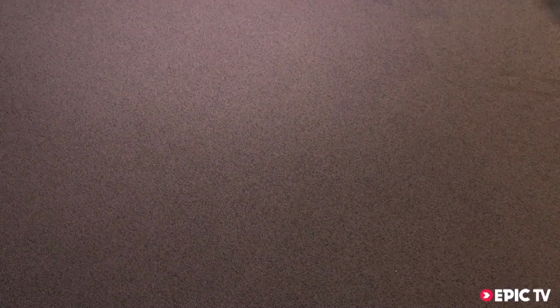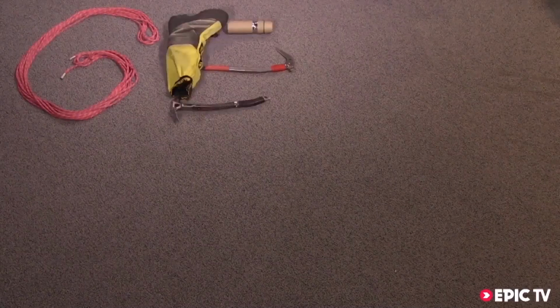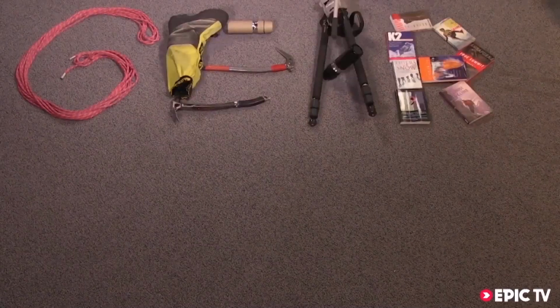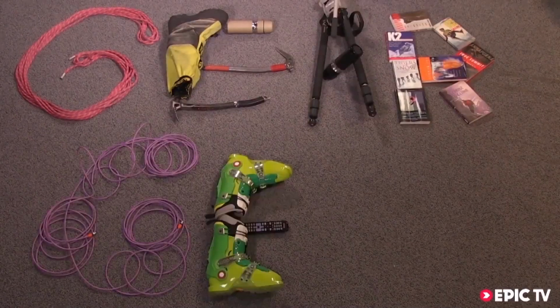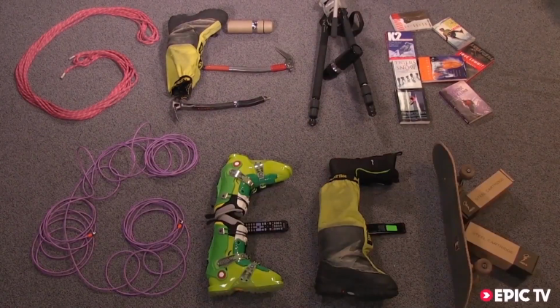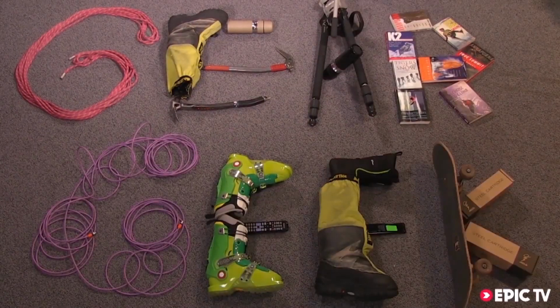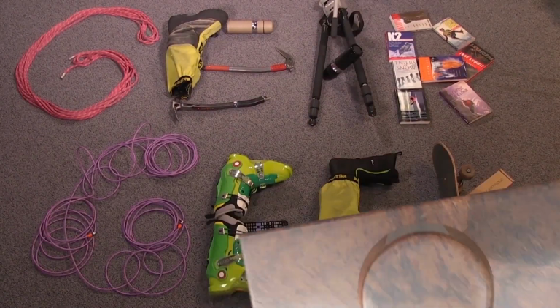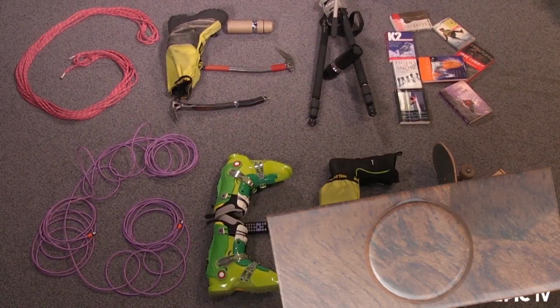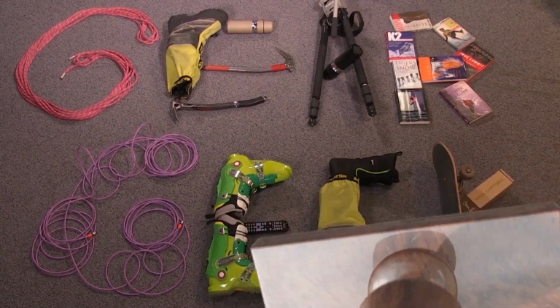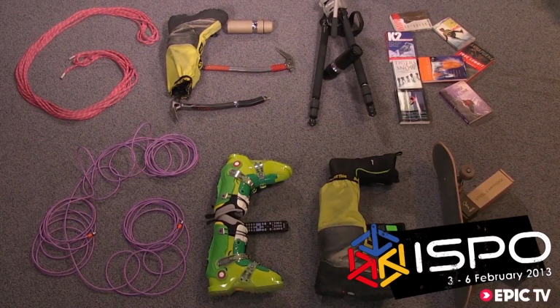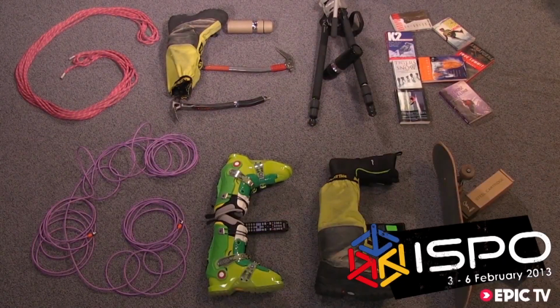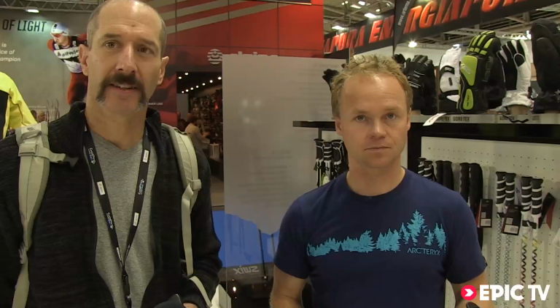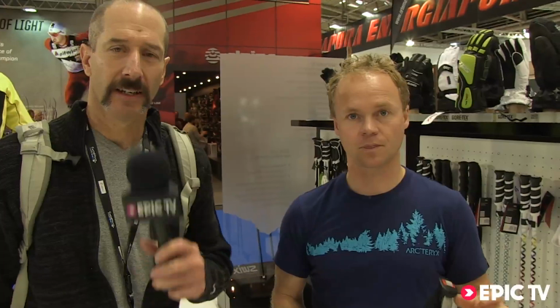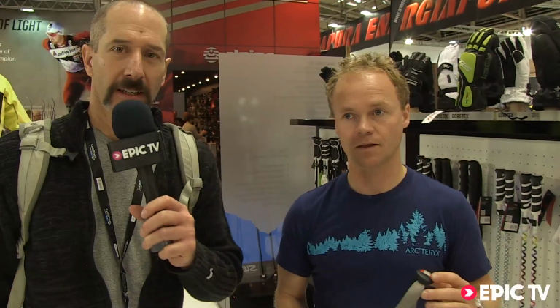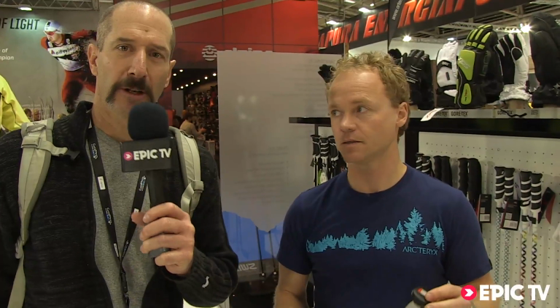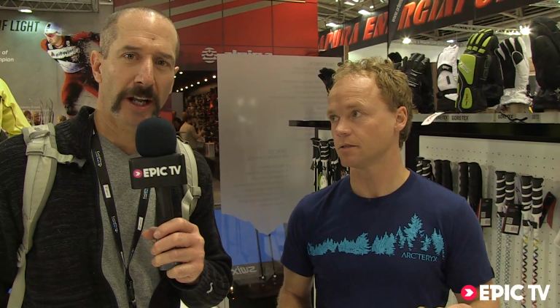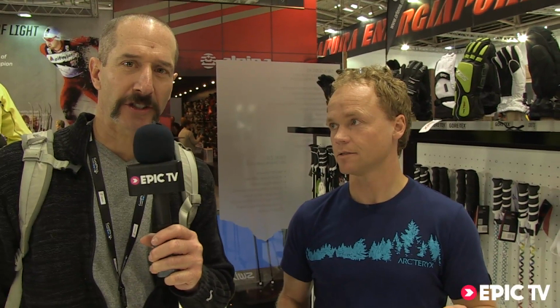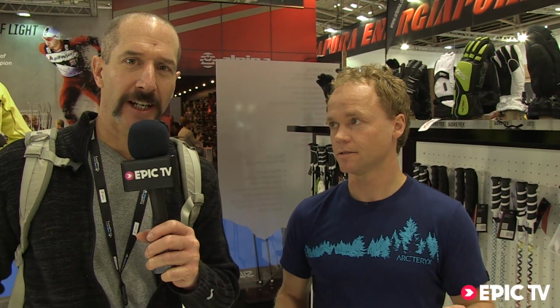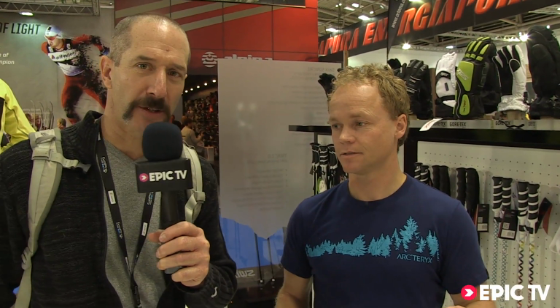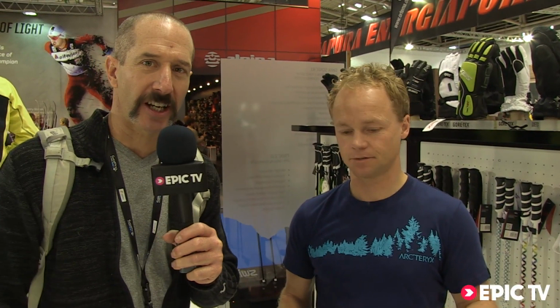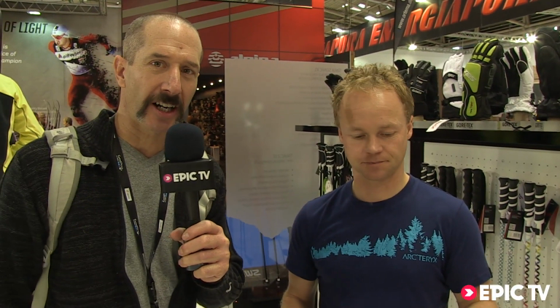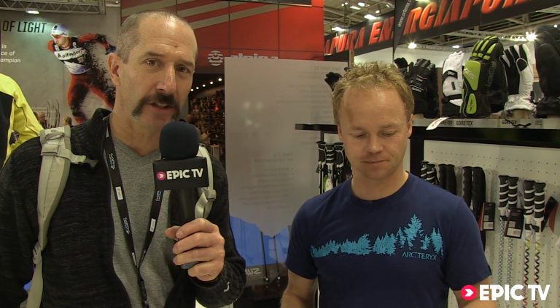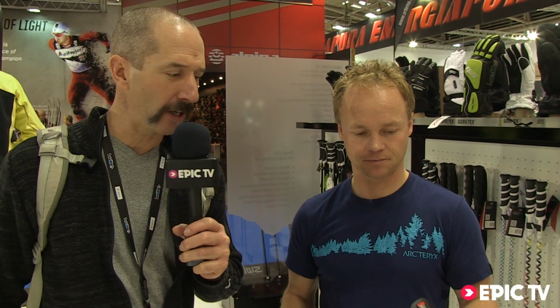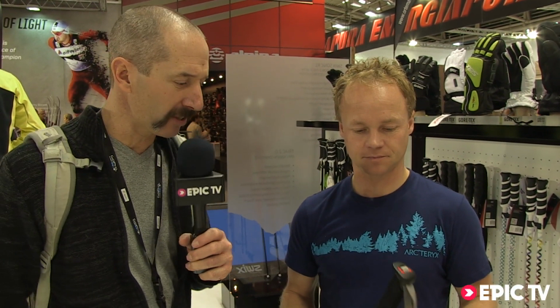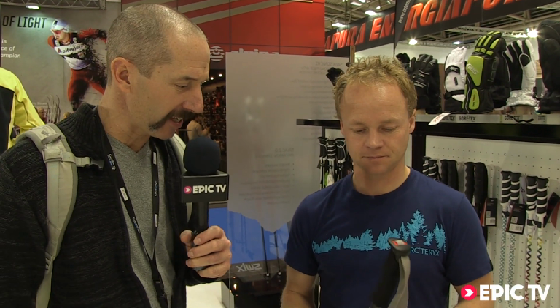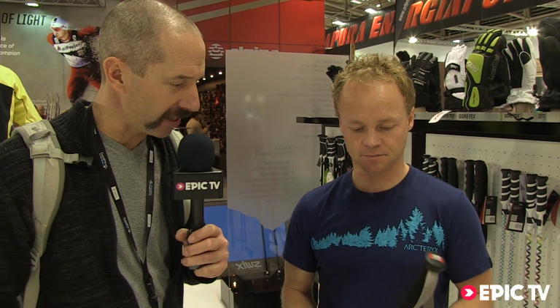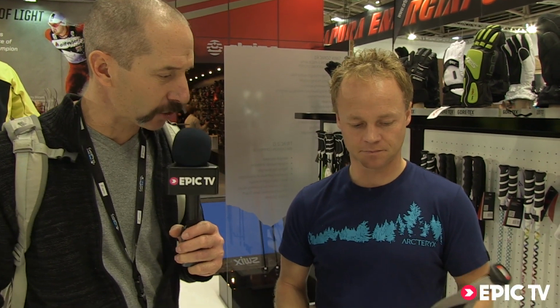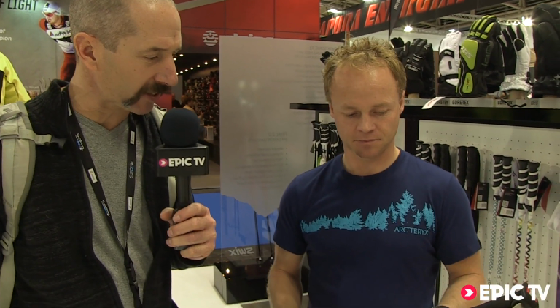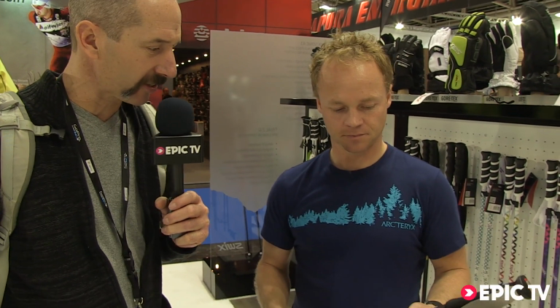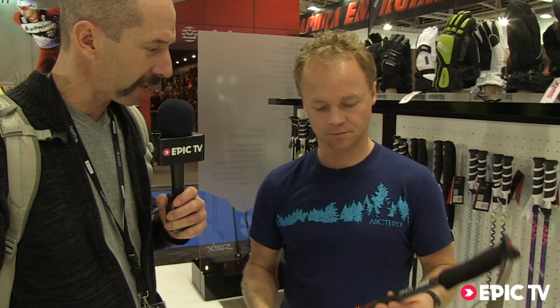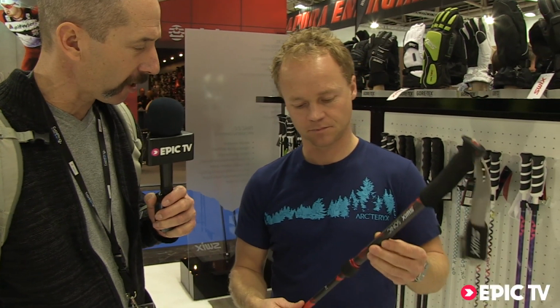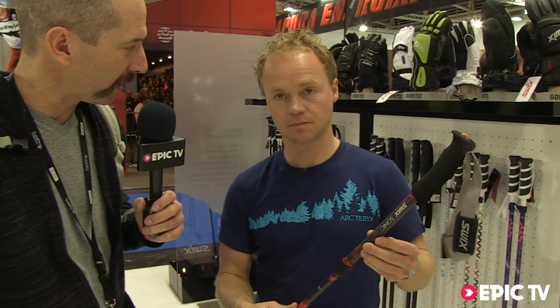Gear Geek! ISPO 2013. I'm here with Stian Hagen who helped design the SWIX Sonic R1.